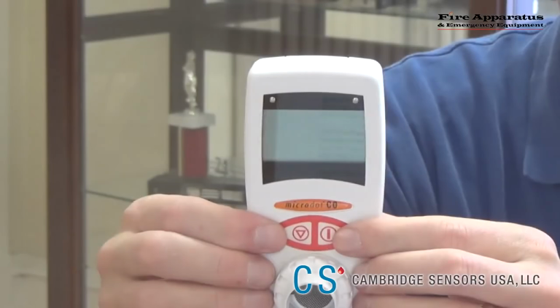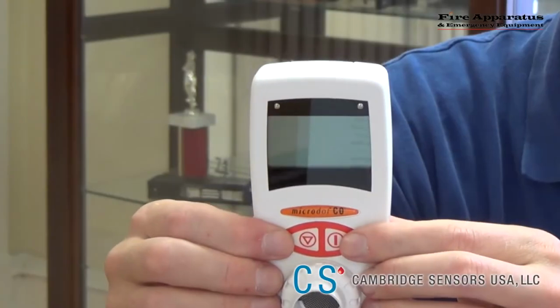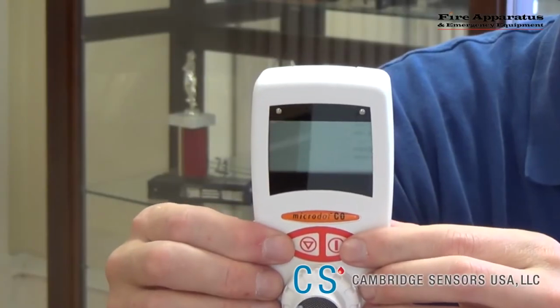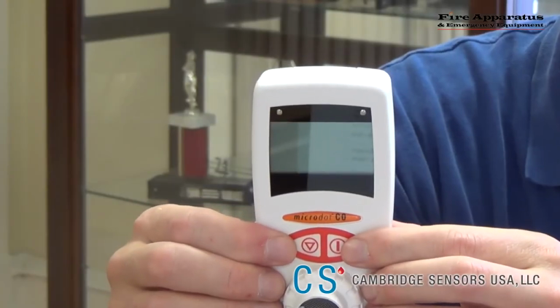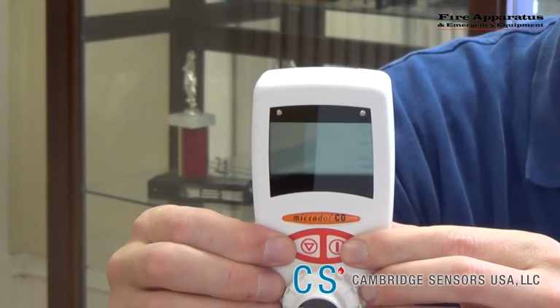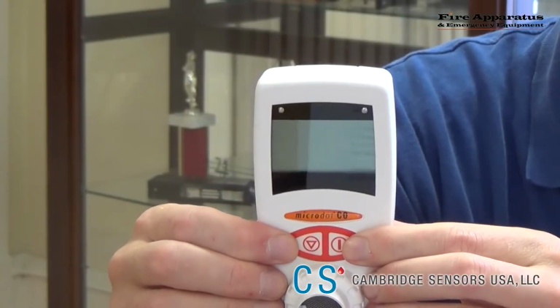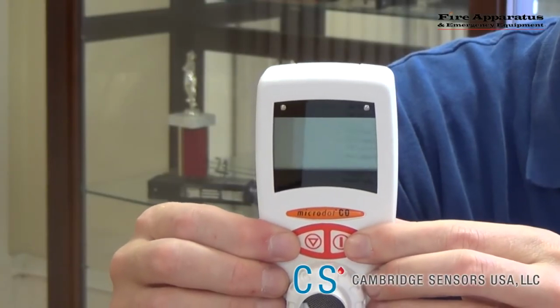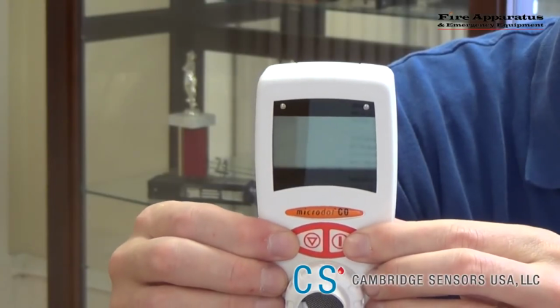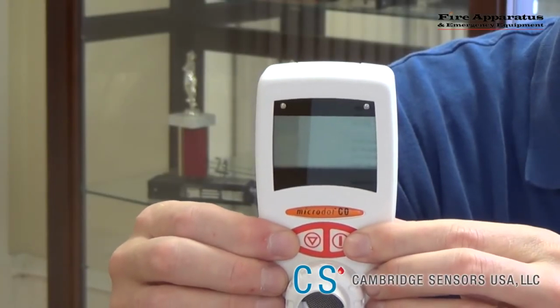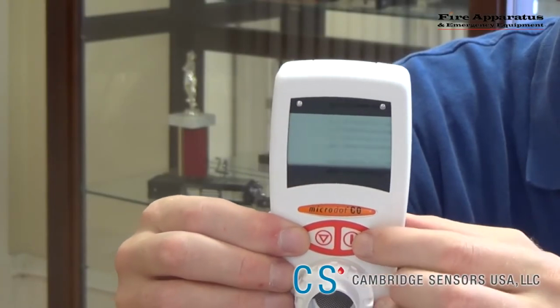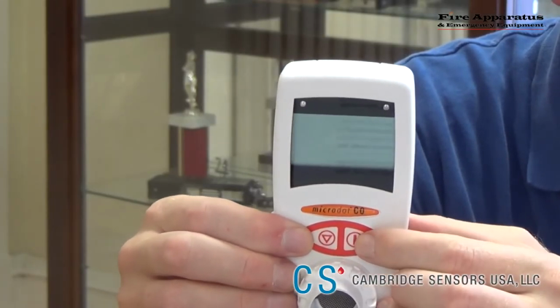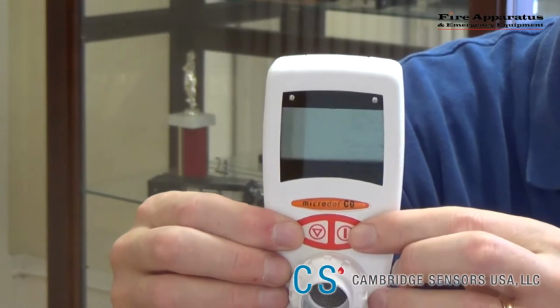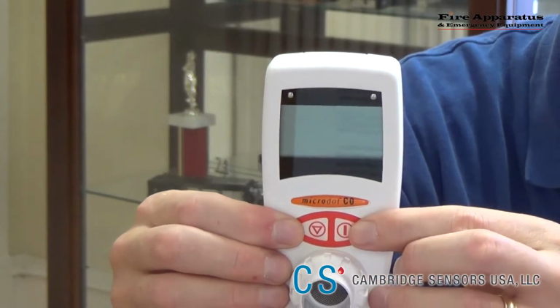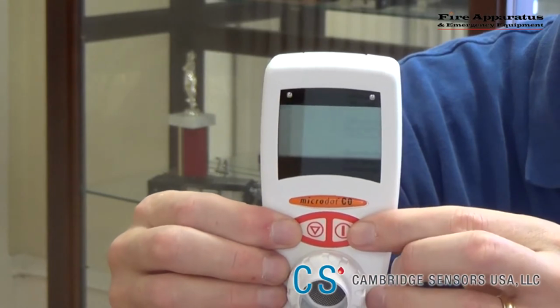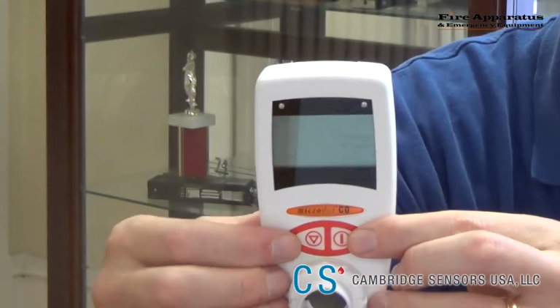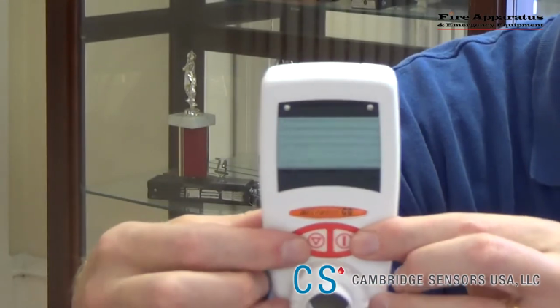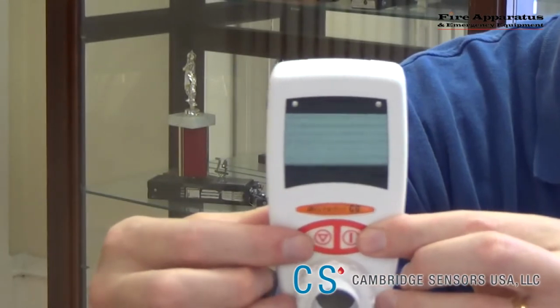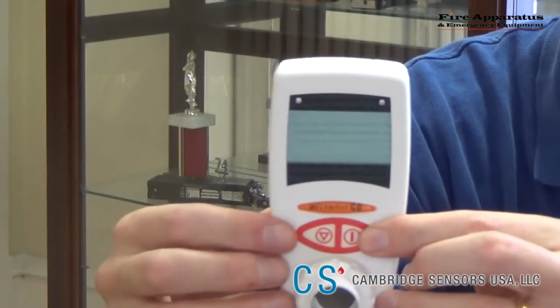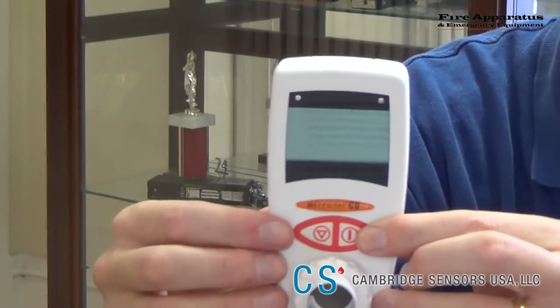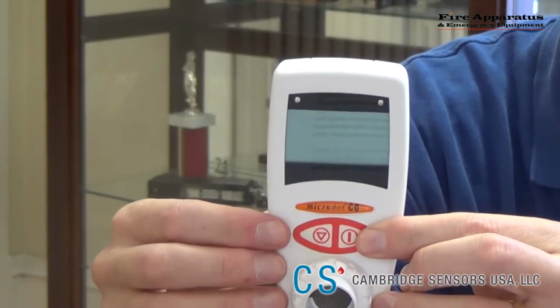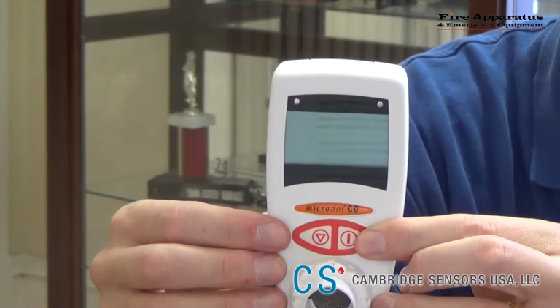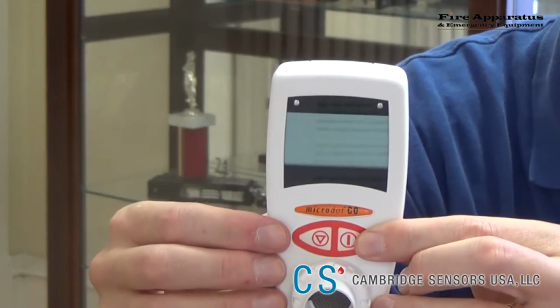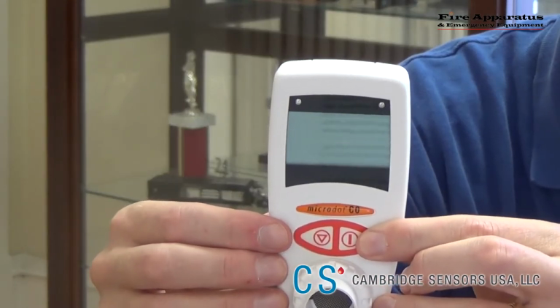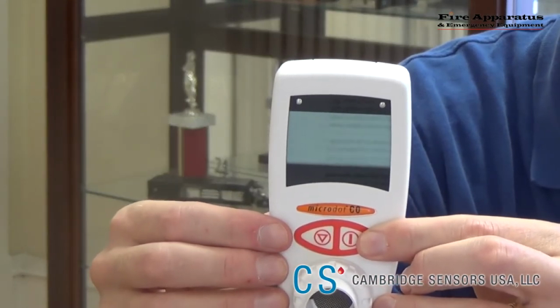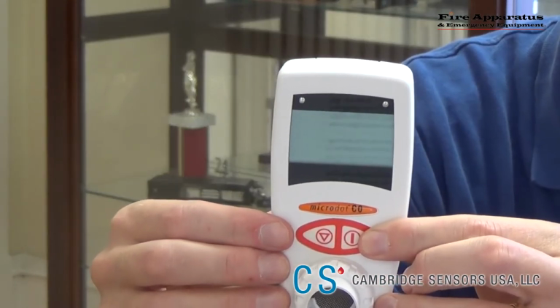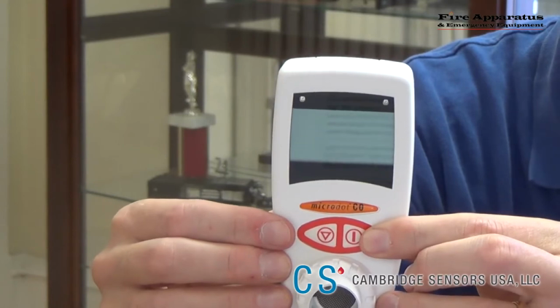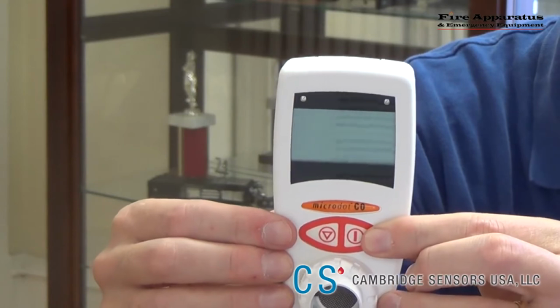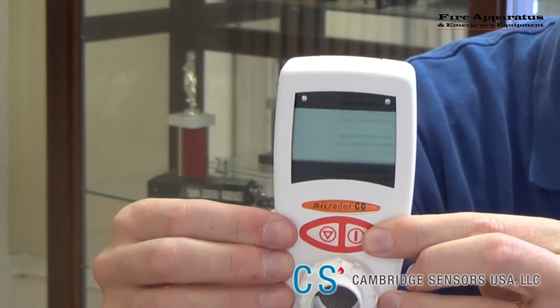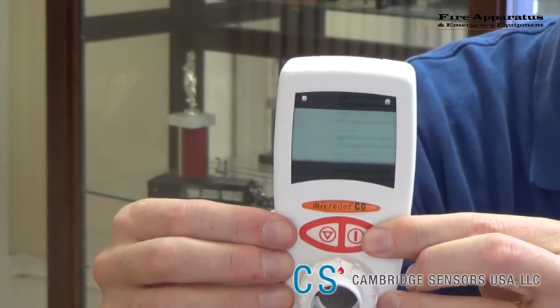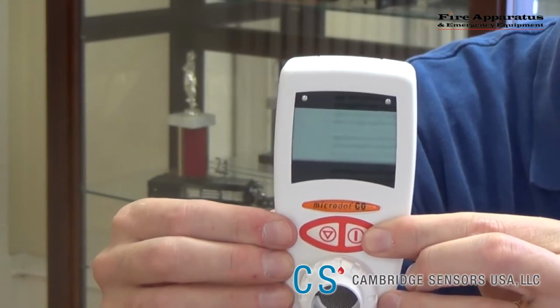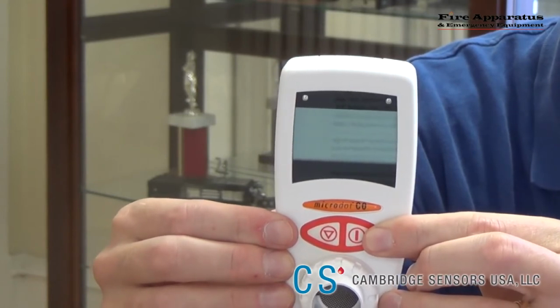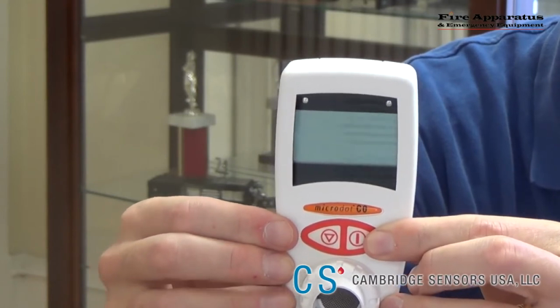There are two buttons on the face of the Micro.CO. The right button turns the unit on and off. The left button toggles between percent carboxyhemoglobin in the blood and parts per million of CO in the lungs.